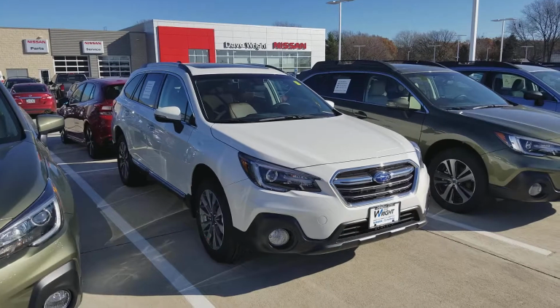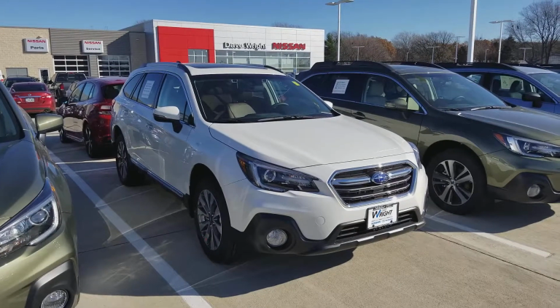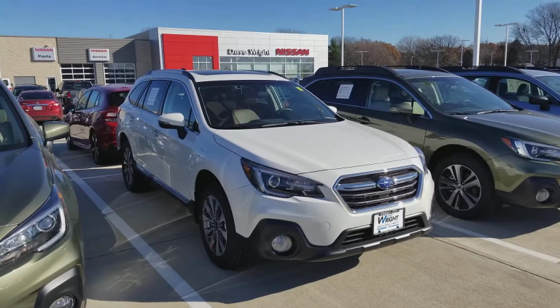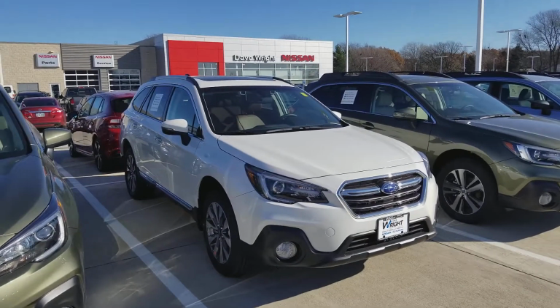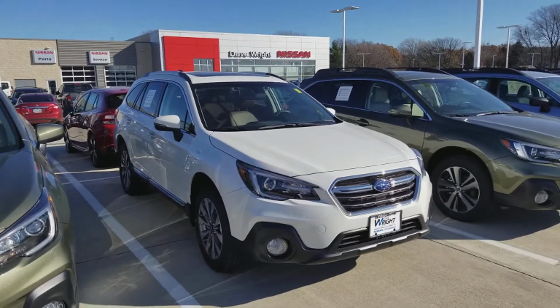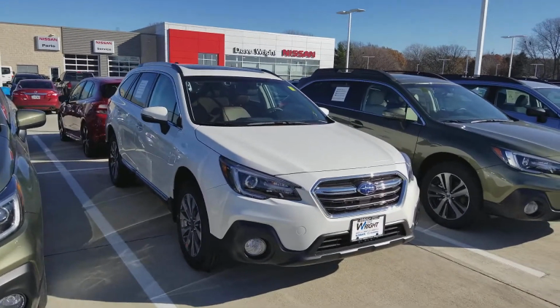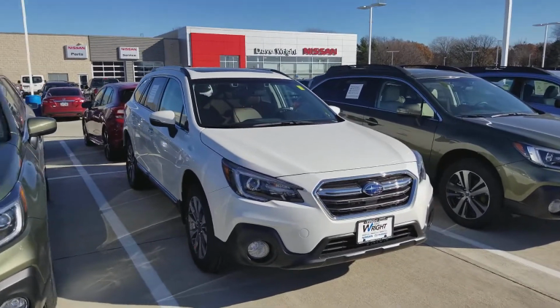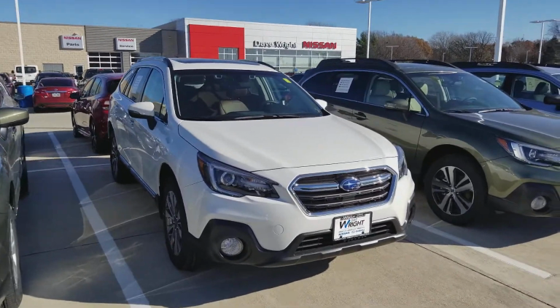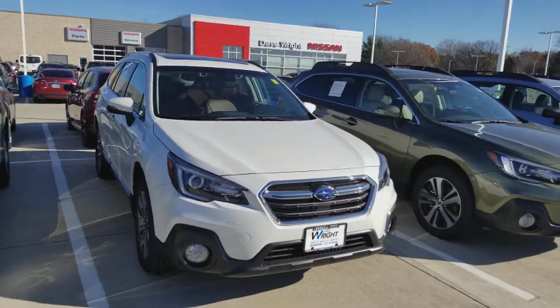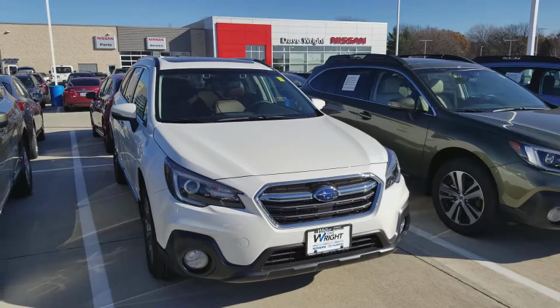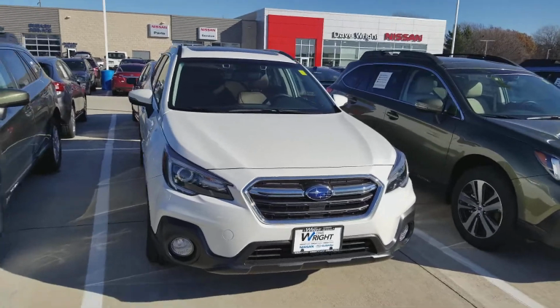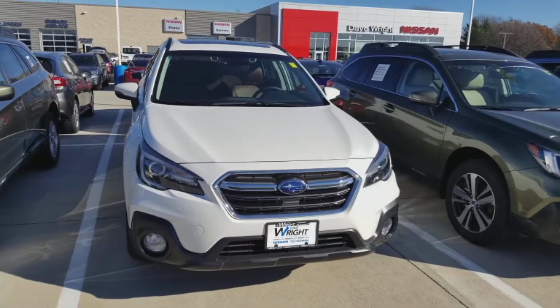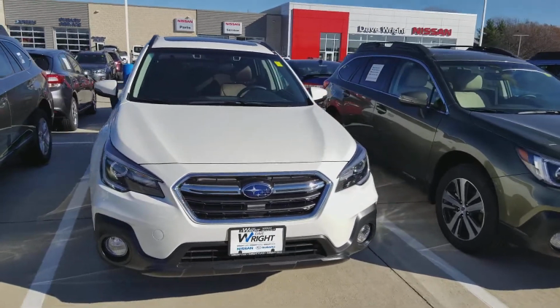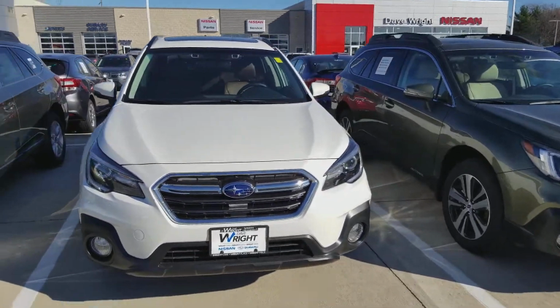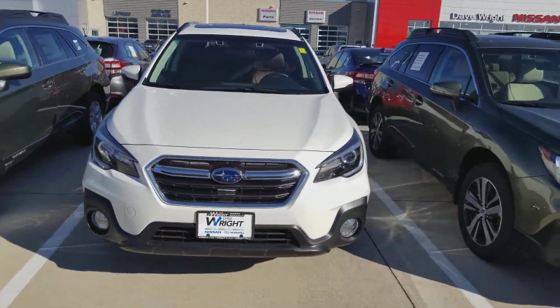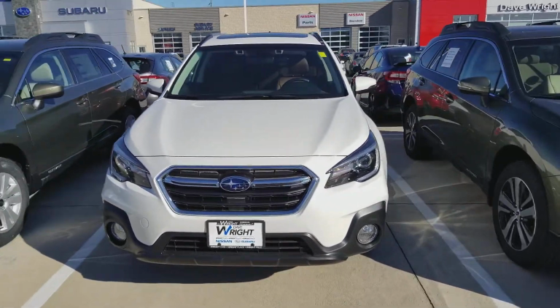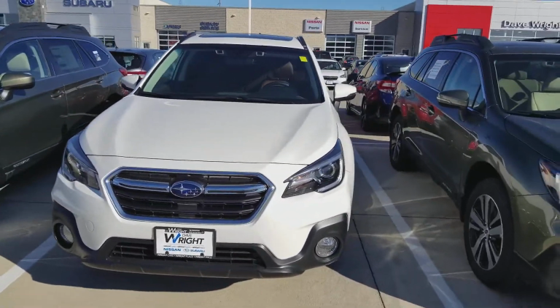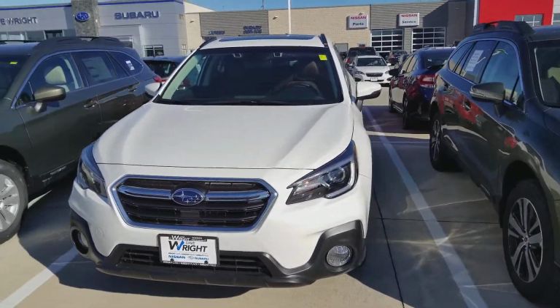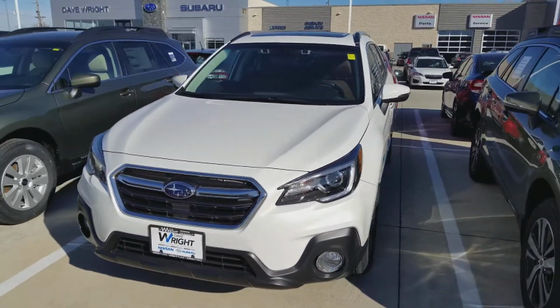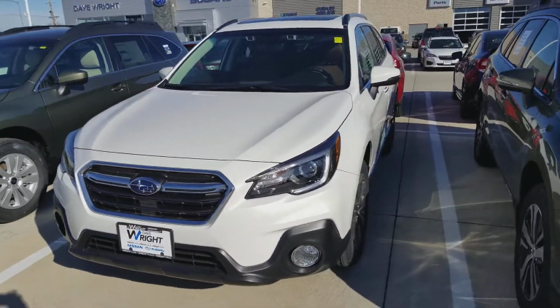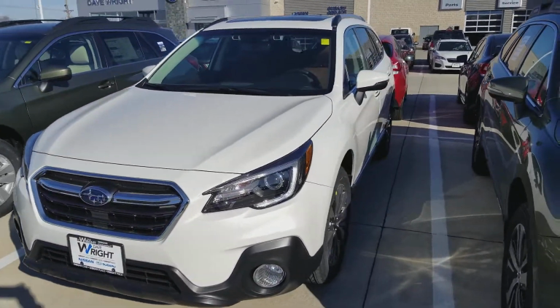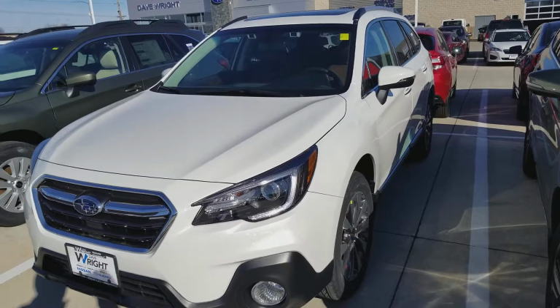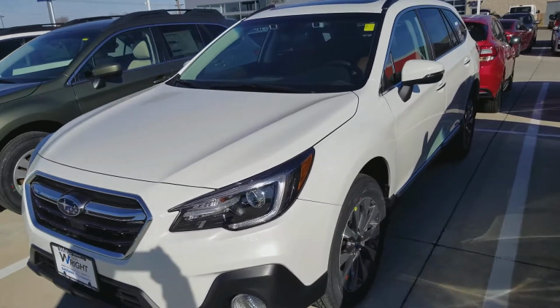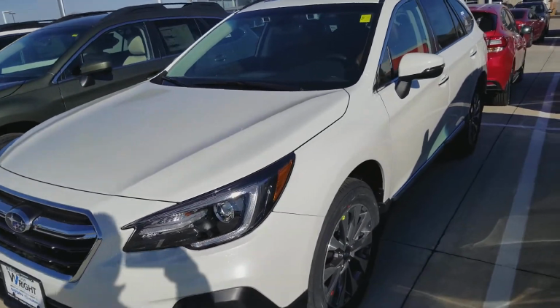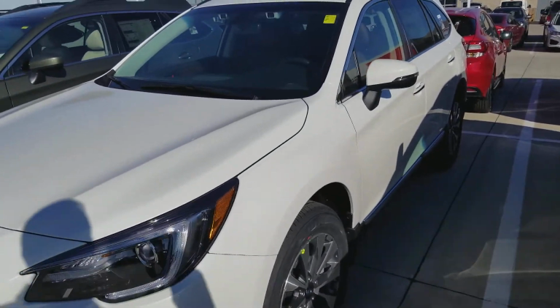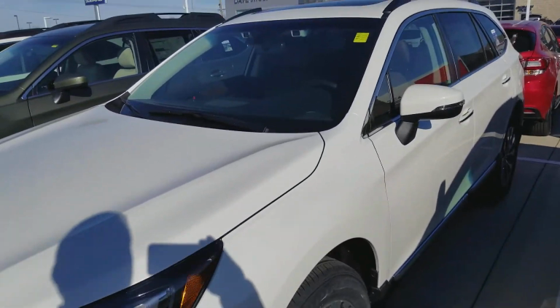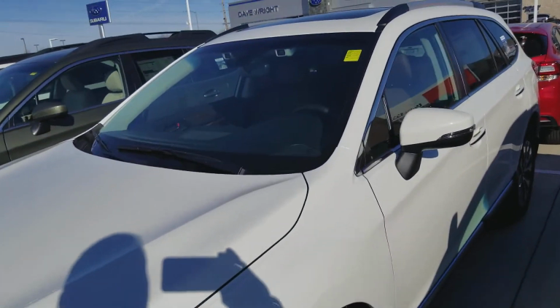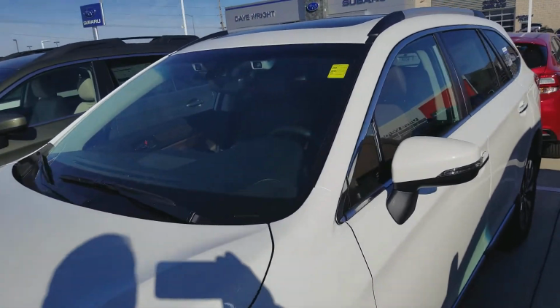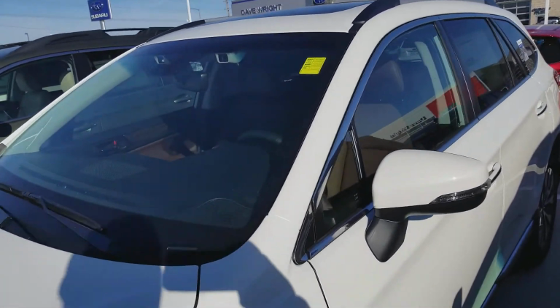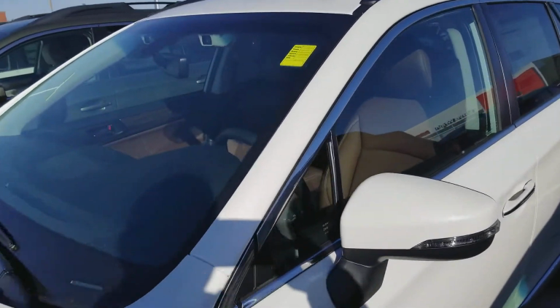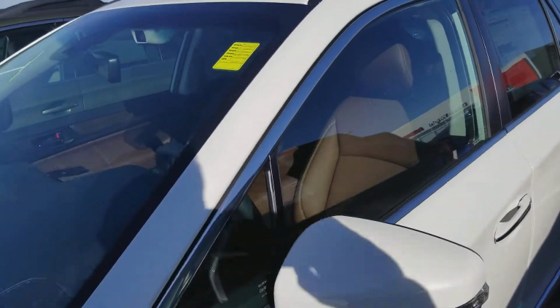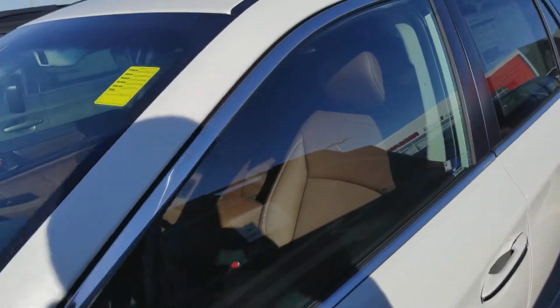Hi Daniela, this is AJ from Dave Wright Nissan Subaru. I just wanted to send you a quick video on that Touring Outback that you were asking about. So this is a 2018 Touring Forester.